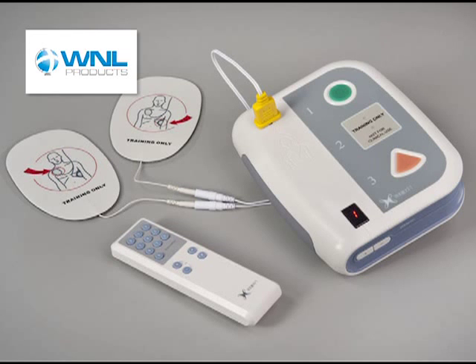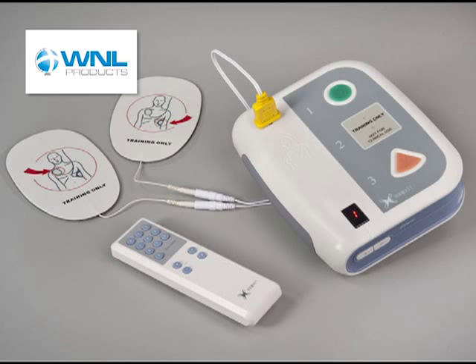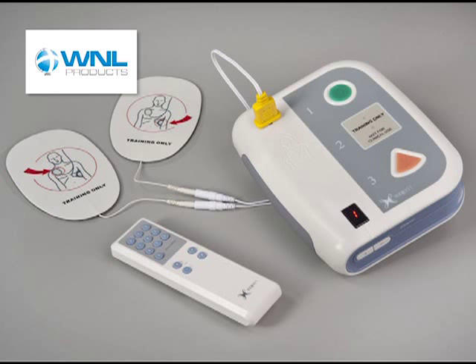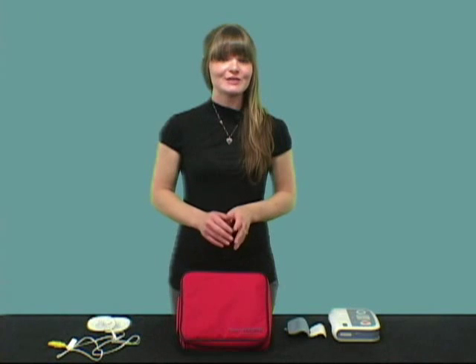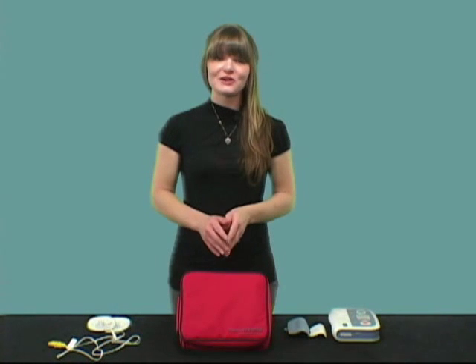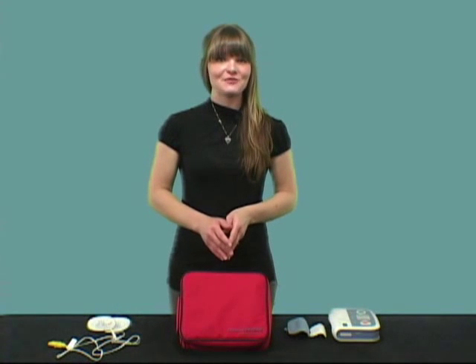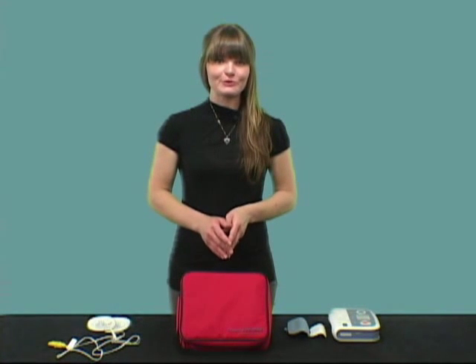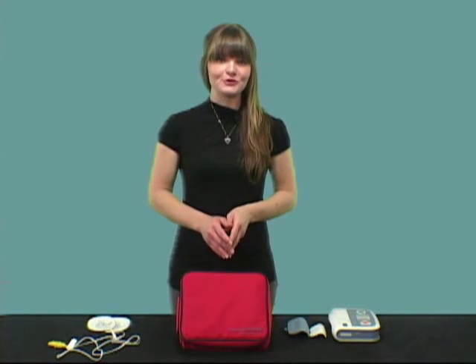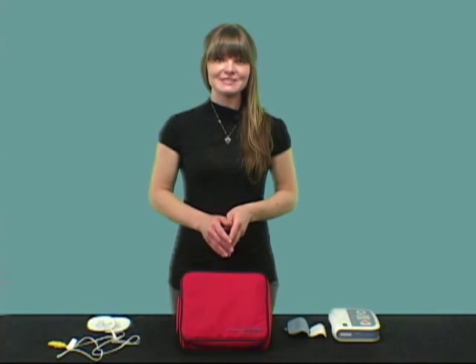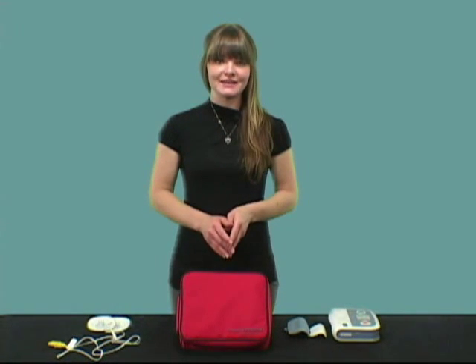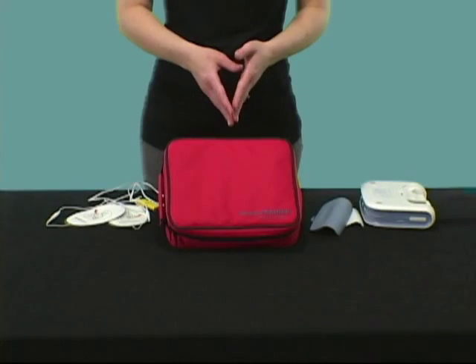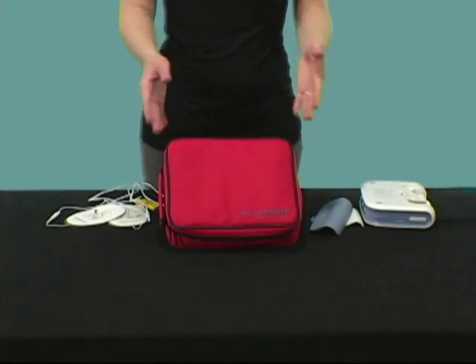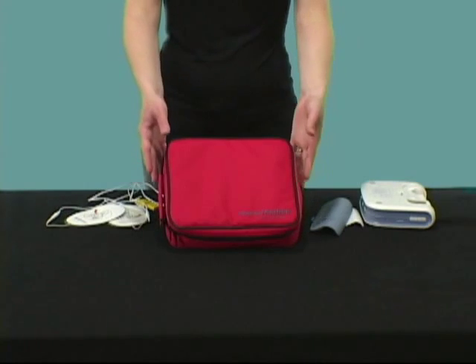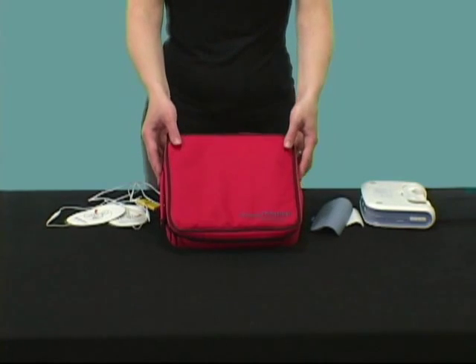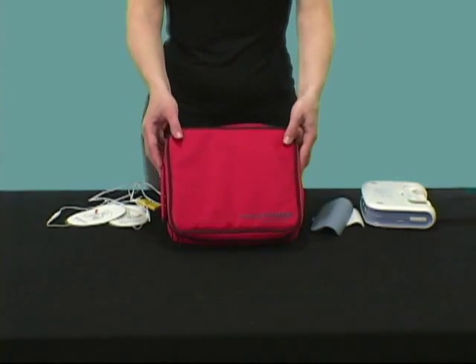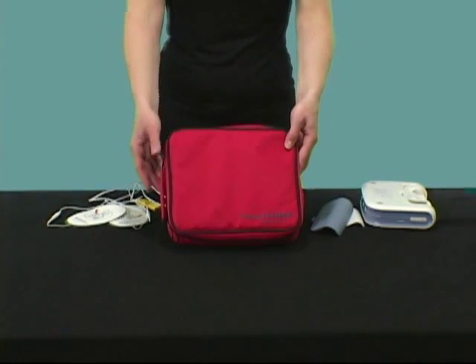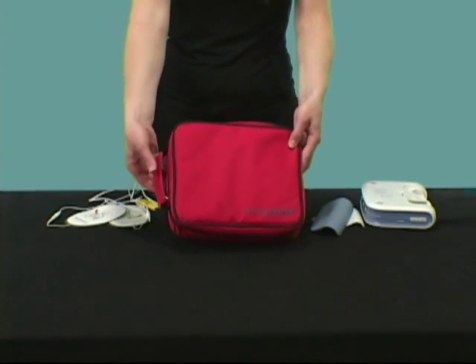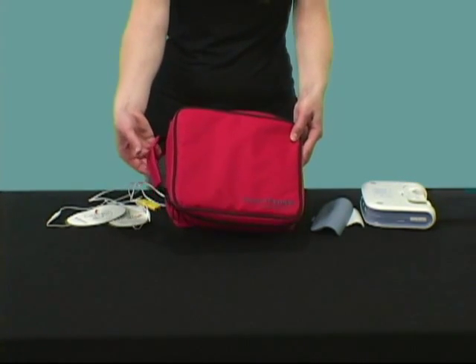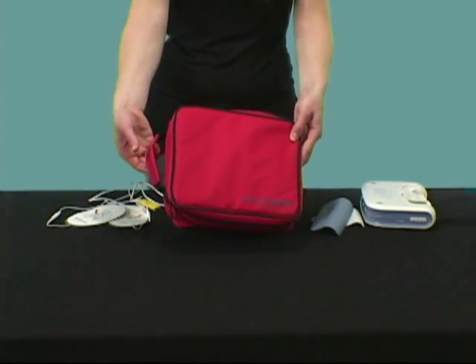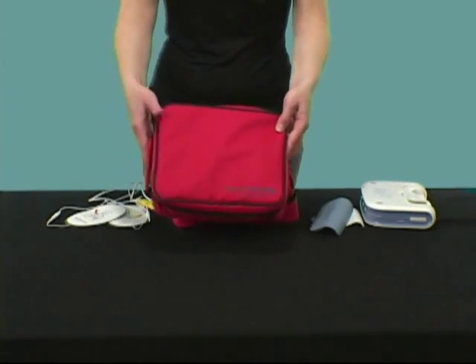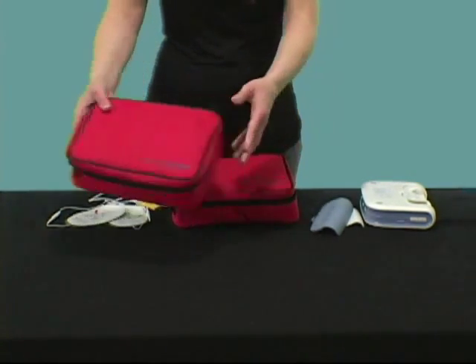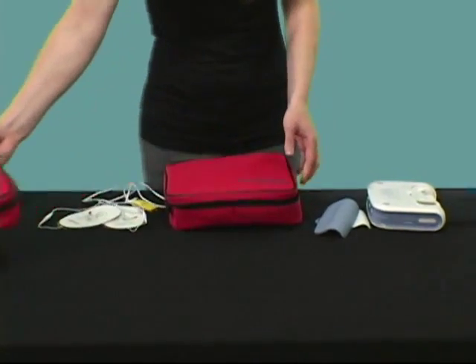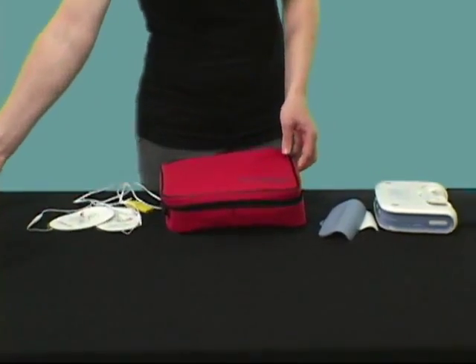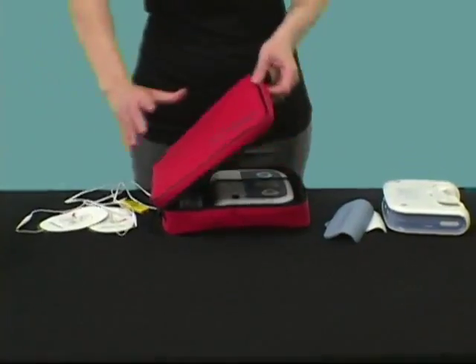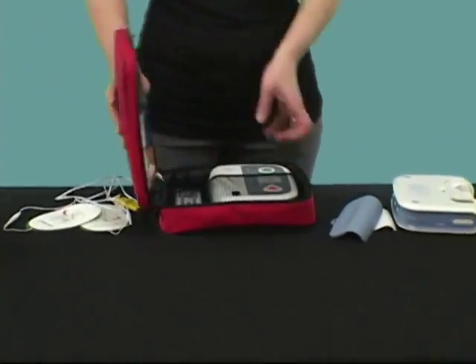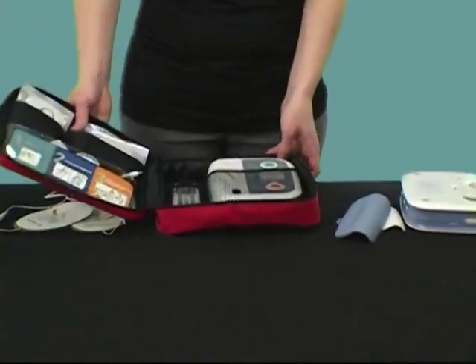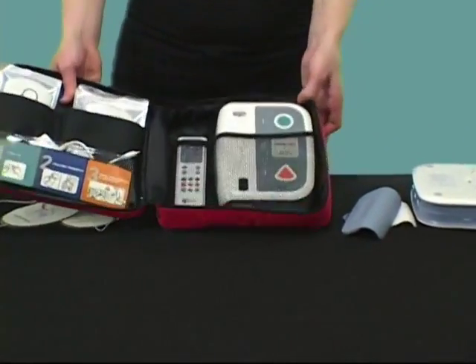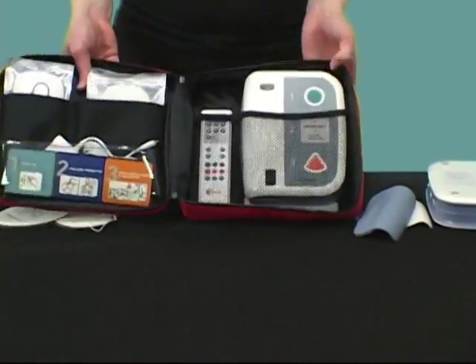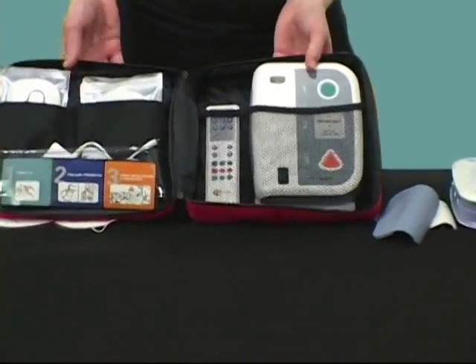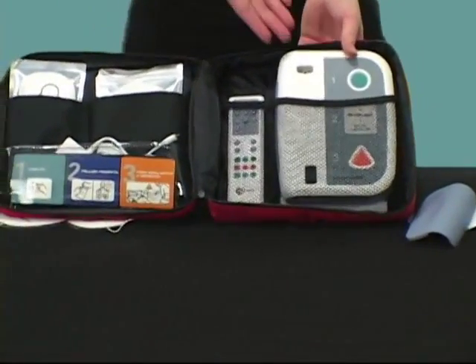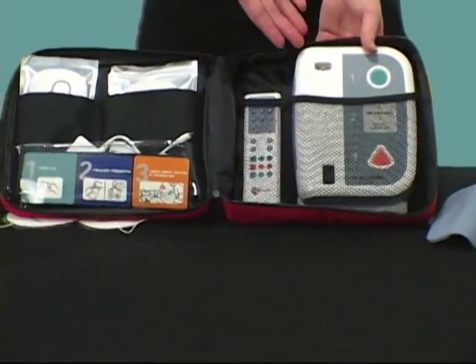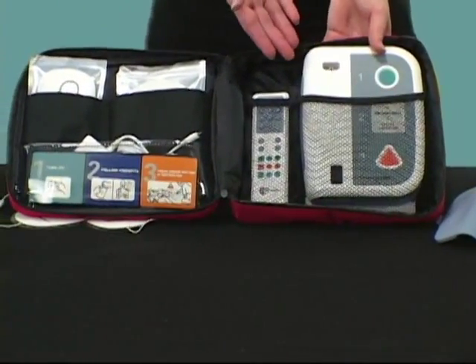The PractiTrainer is a great and affordable tool for AED training. The PractiTrainer comes in a zippered carry case with a handle. Inside the case is the PractiTrainer and all the accessories you need to operate it.